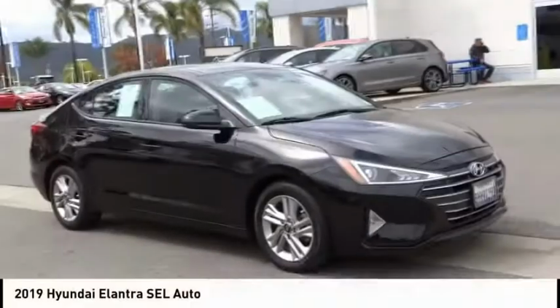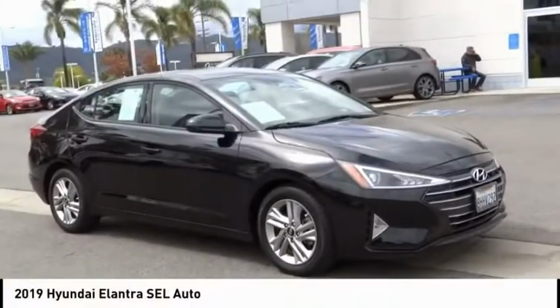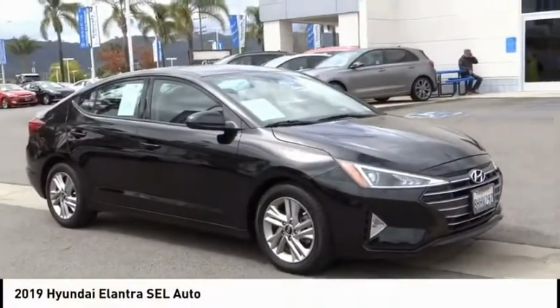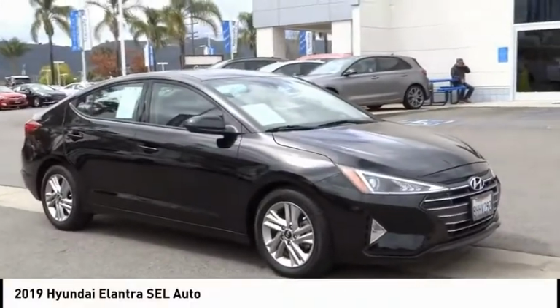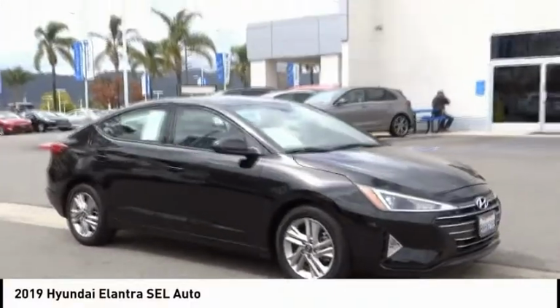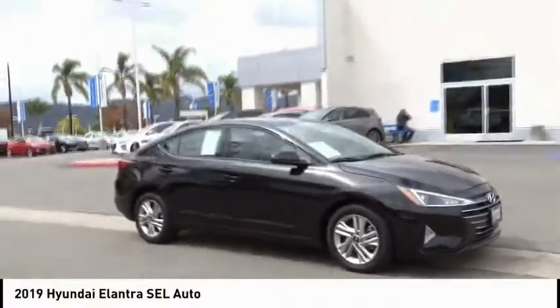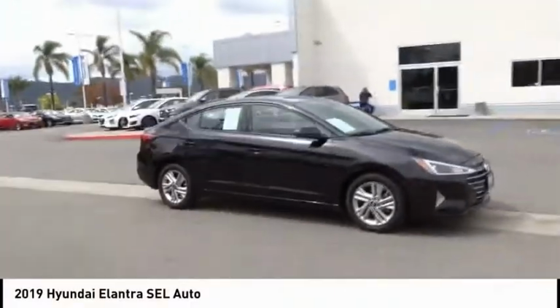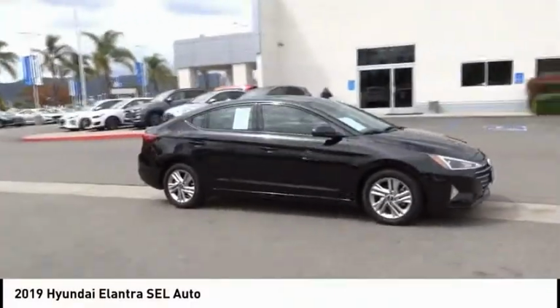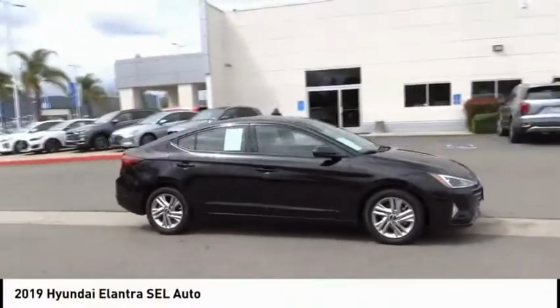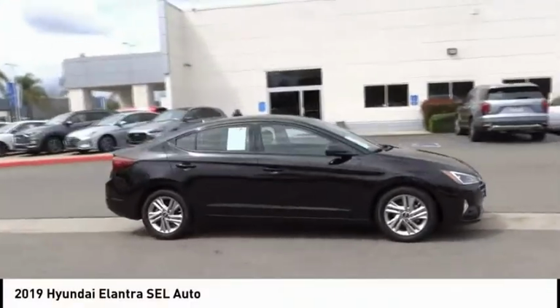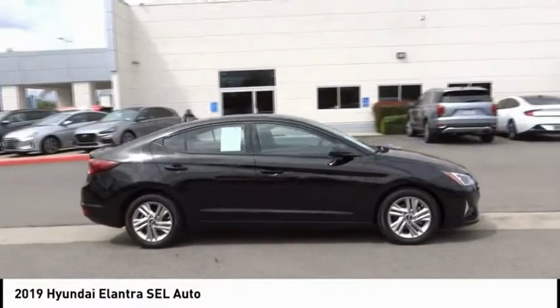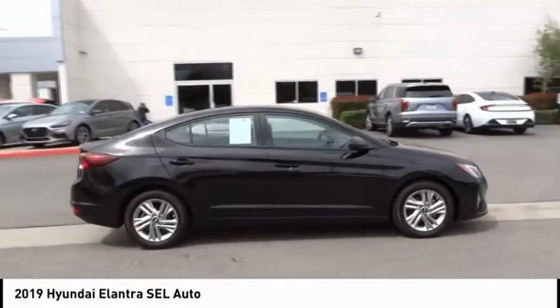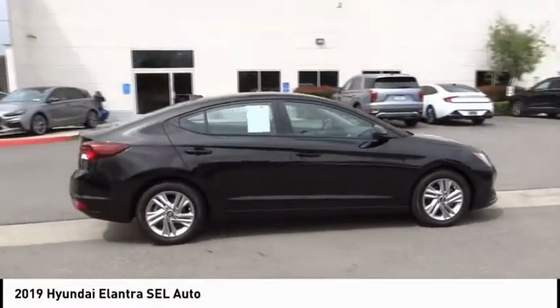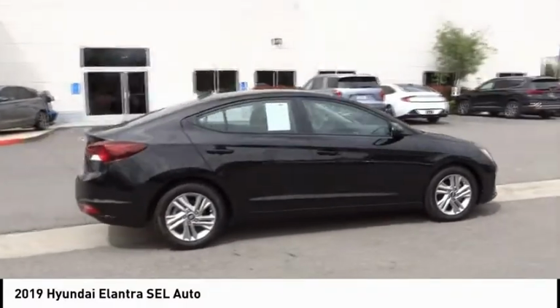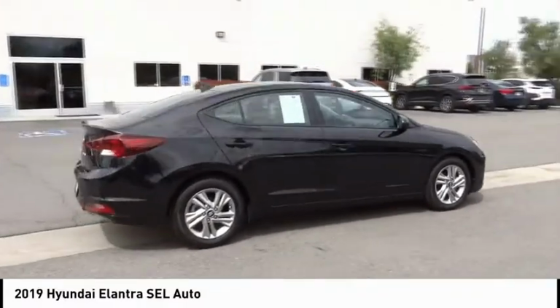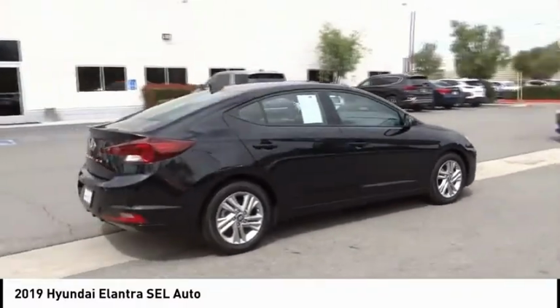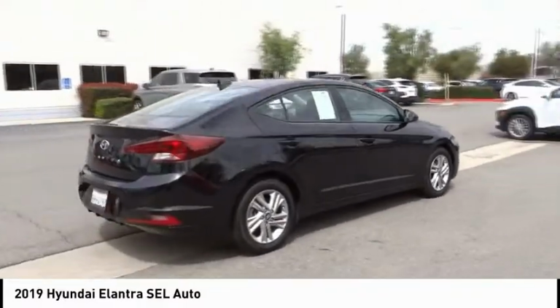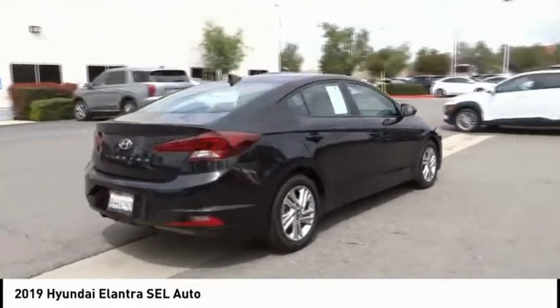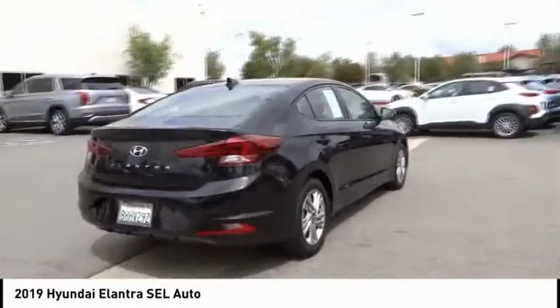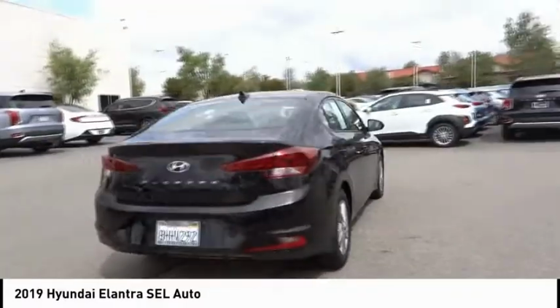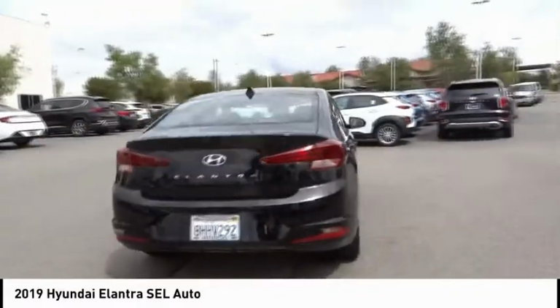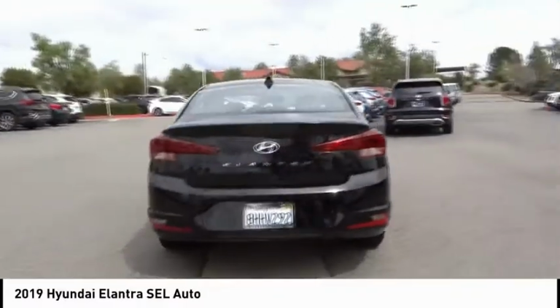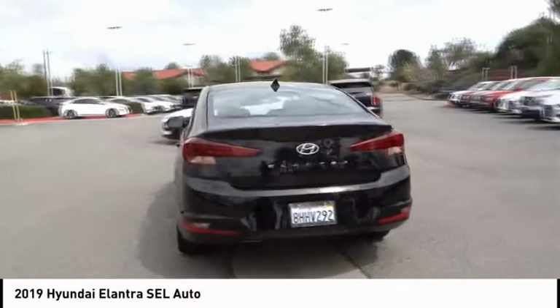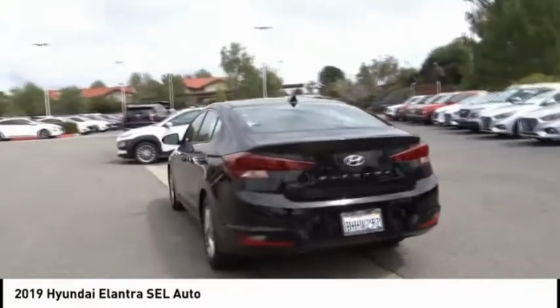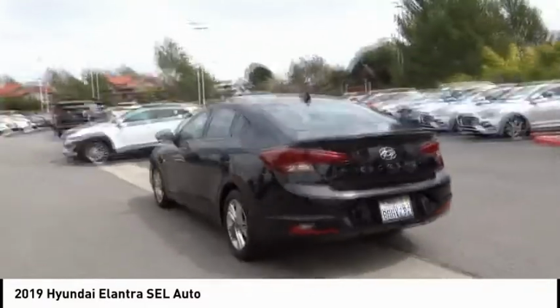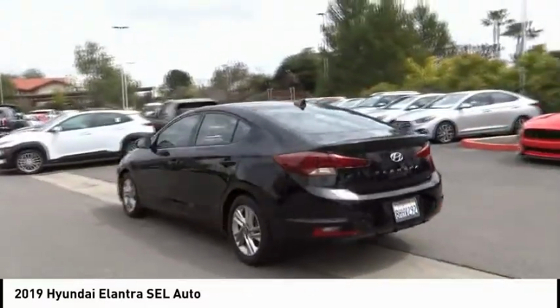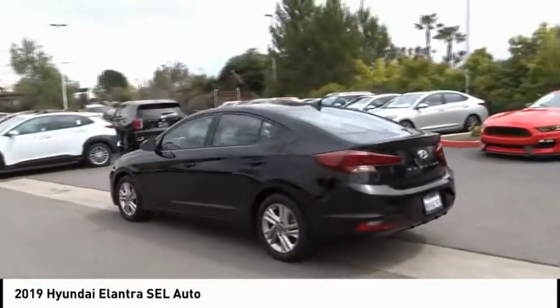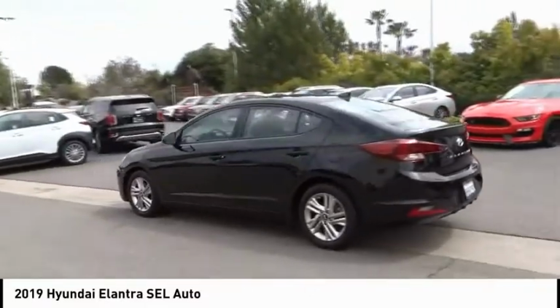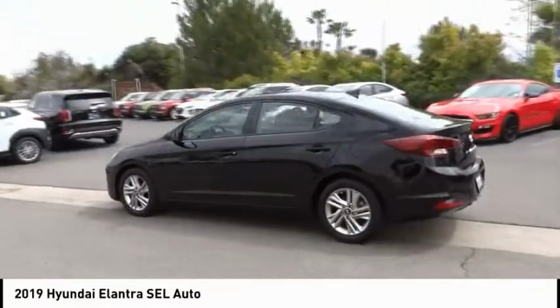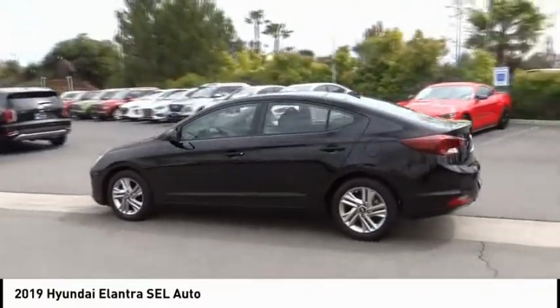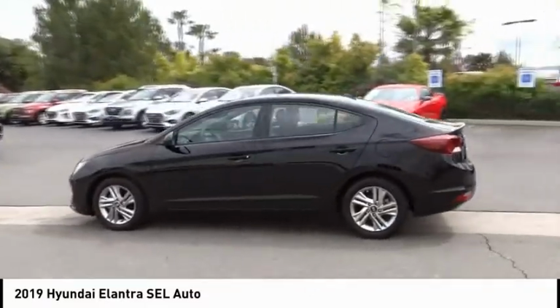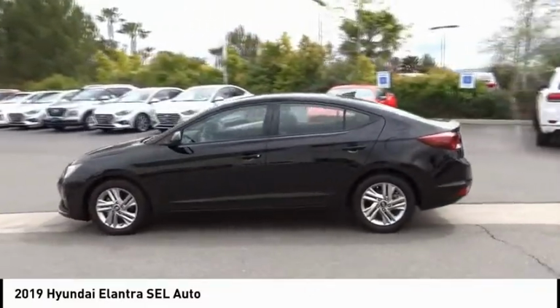Come test drive the 2019 Elantra. The Elantra boasts the most interior room in its class and gets an exceptional 35 miles per gallon. With its luxurious standard features, the Elantra is an easy choice.